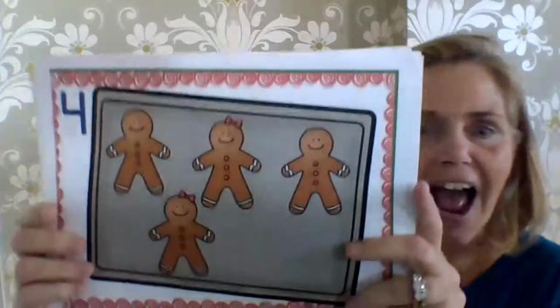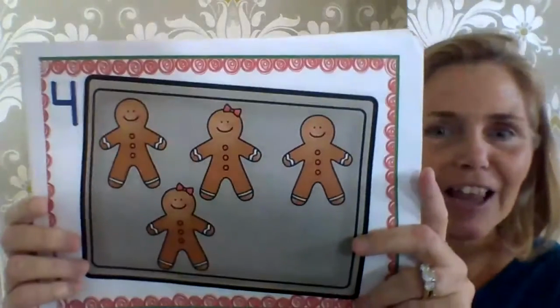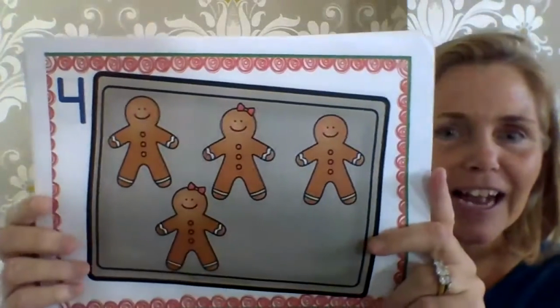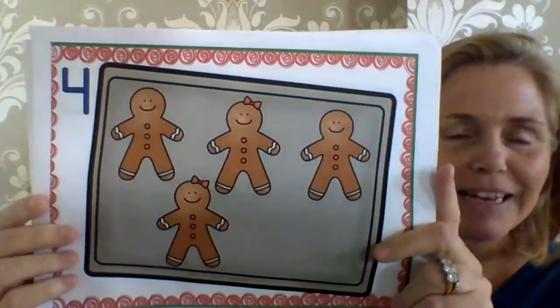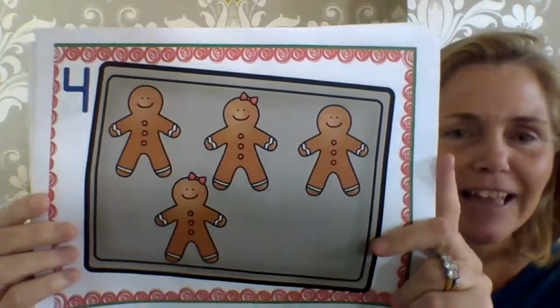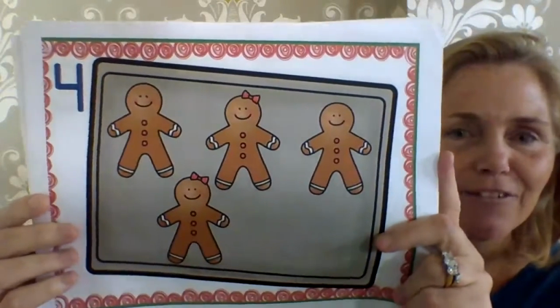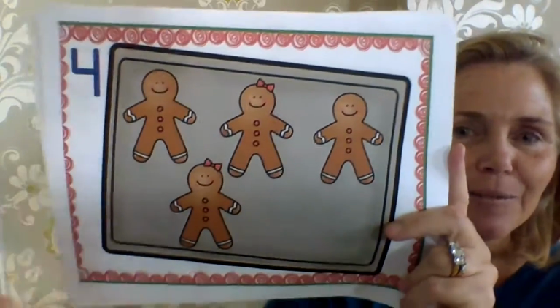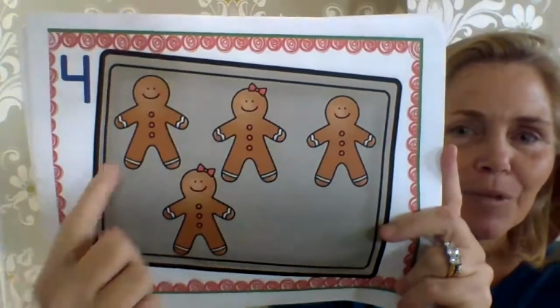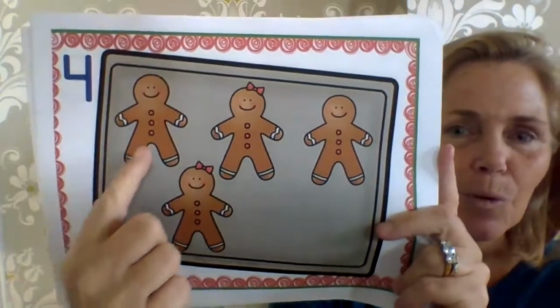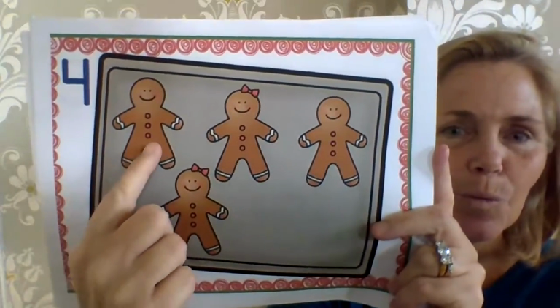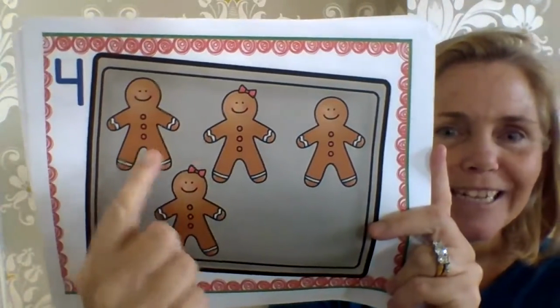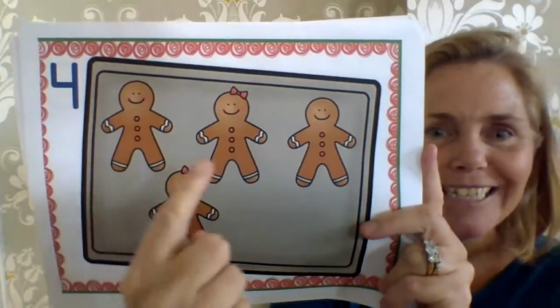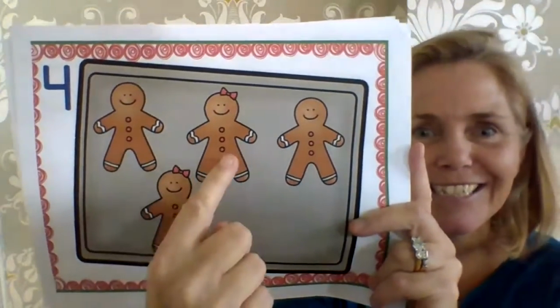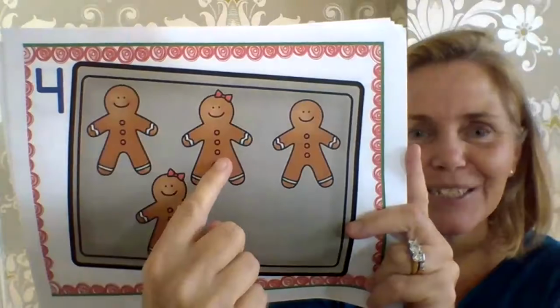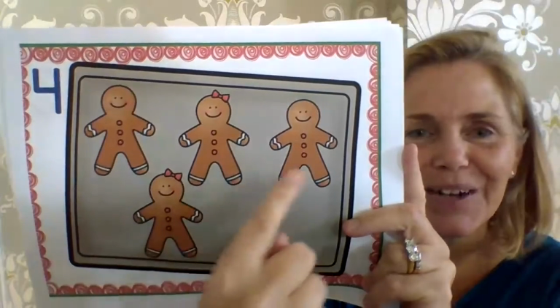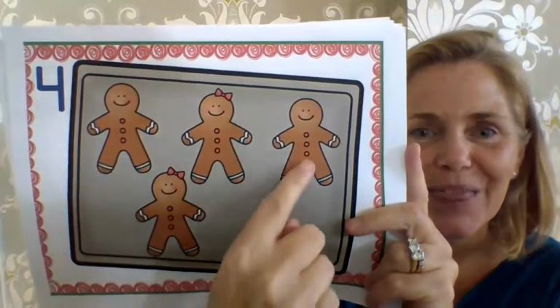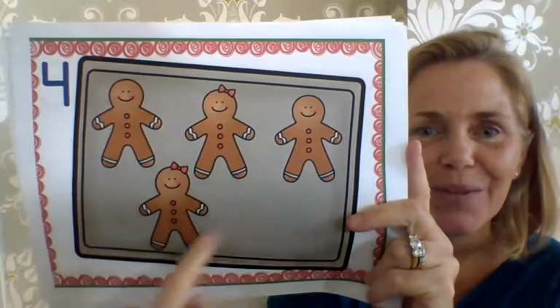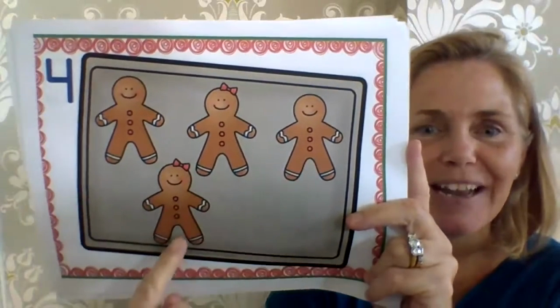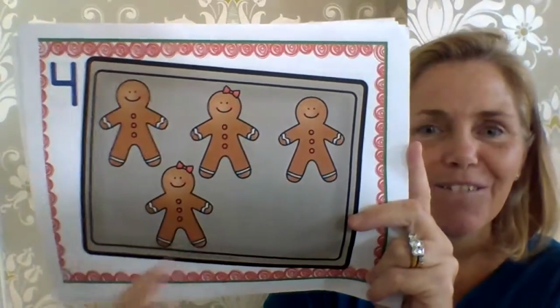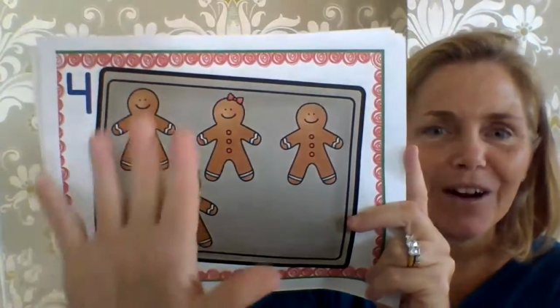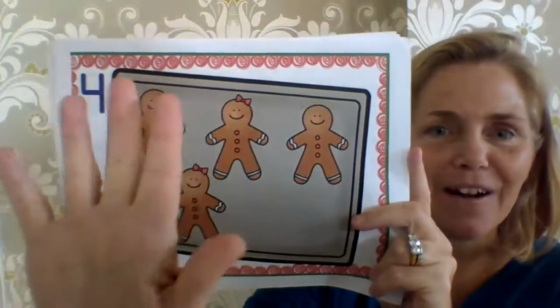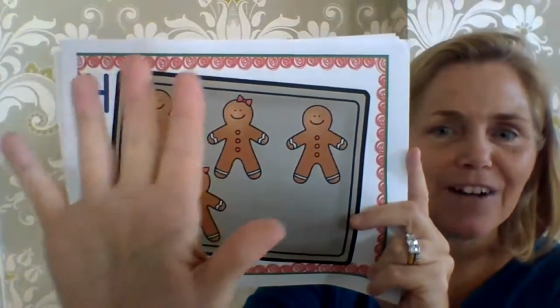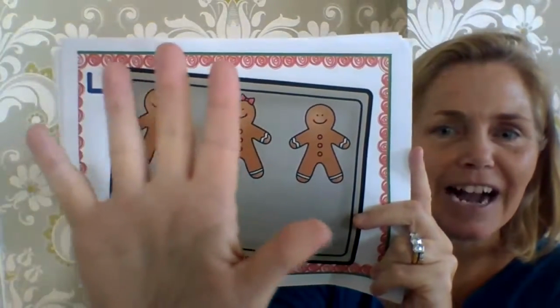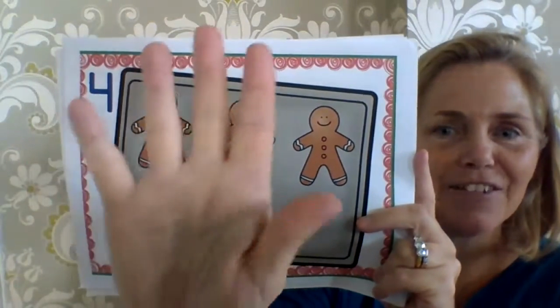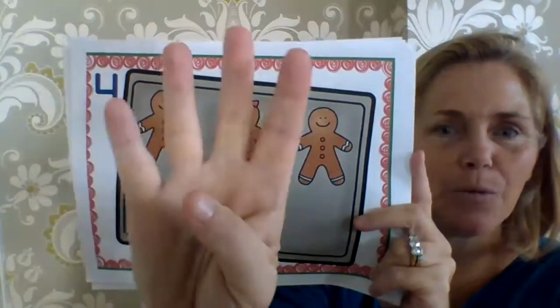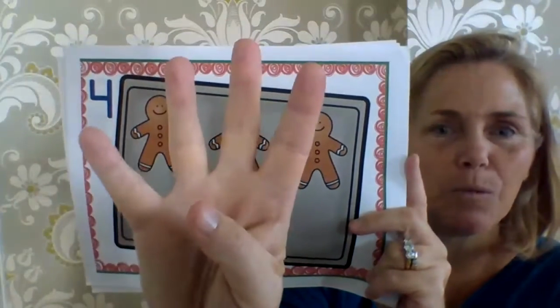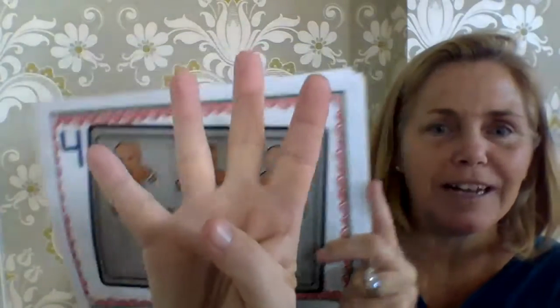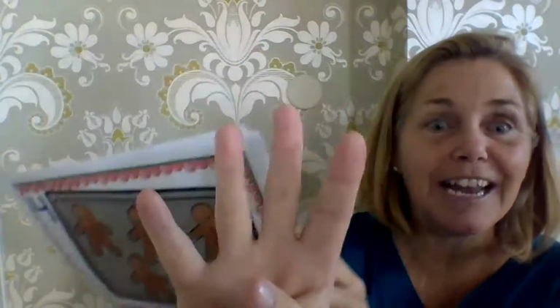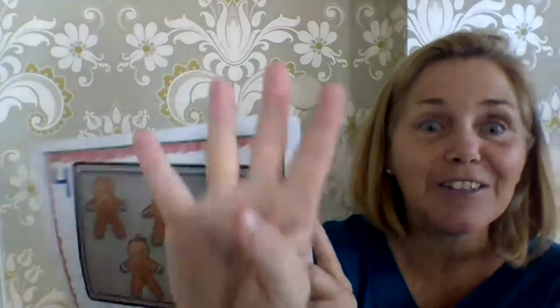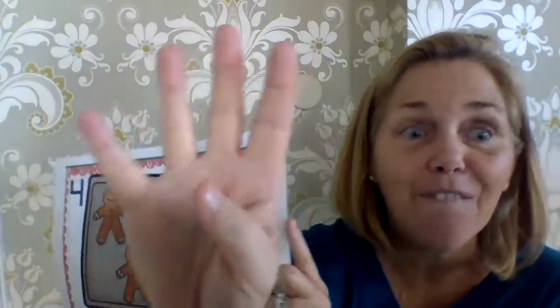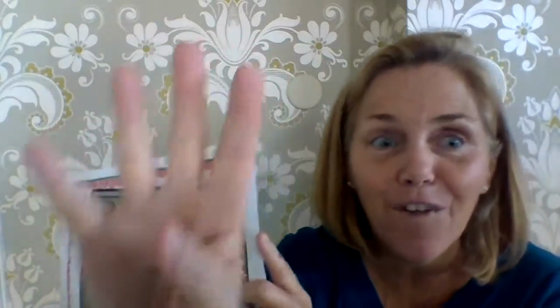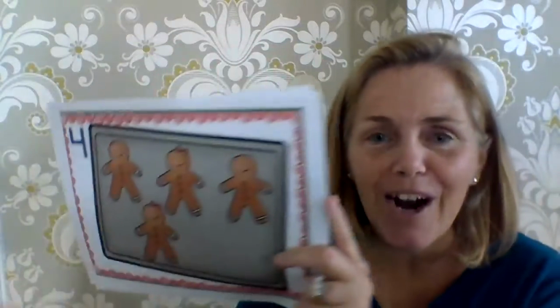Look, how many are left? One, two, three, four, five. Take away one is four.